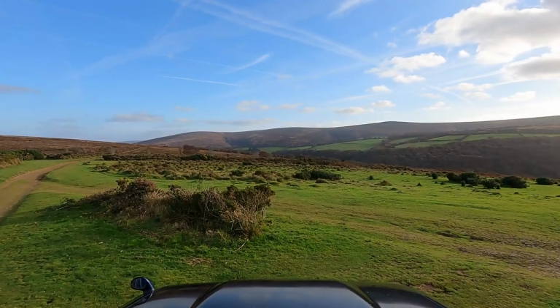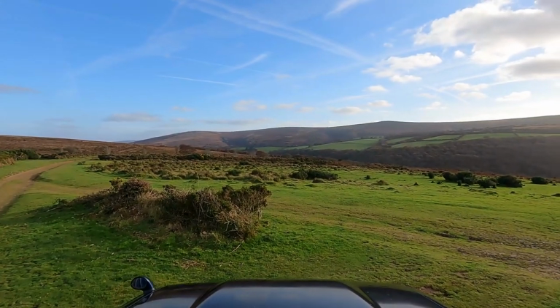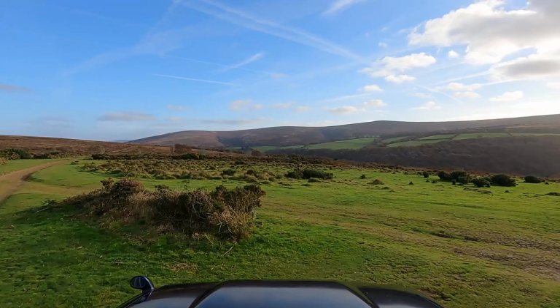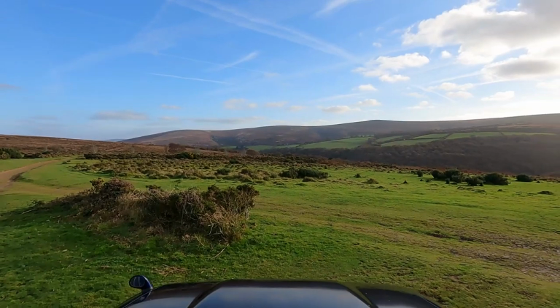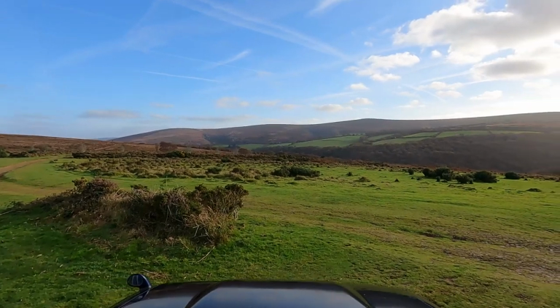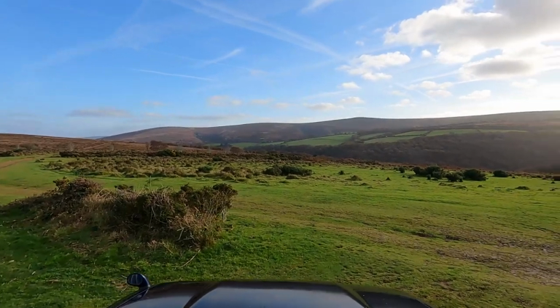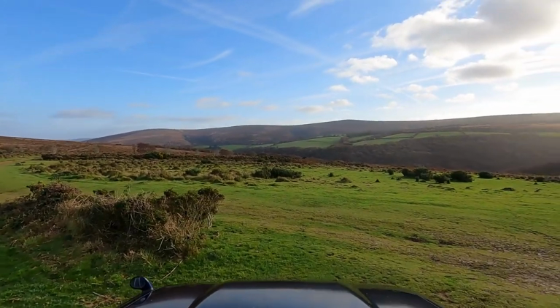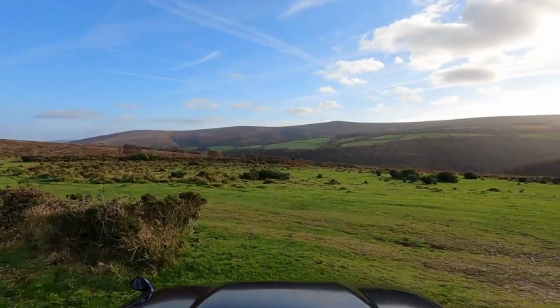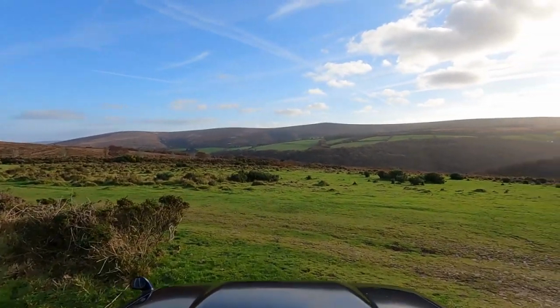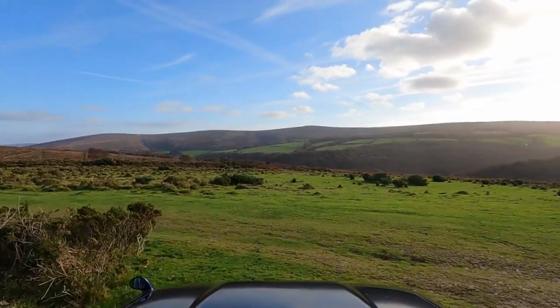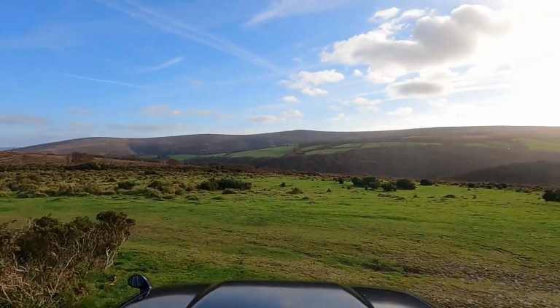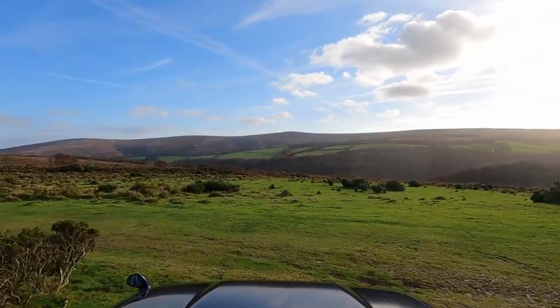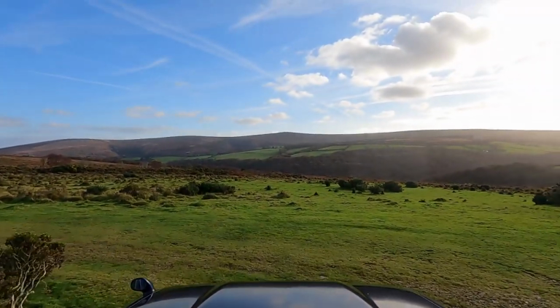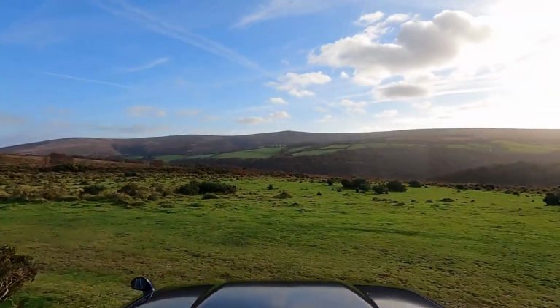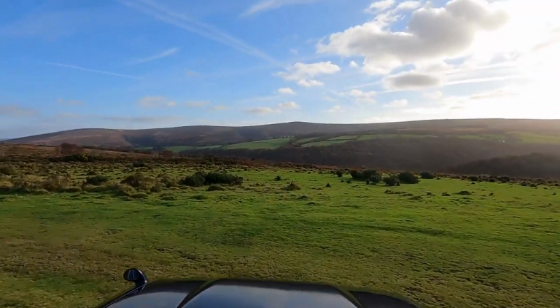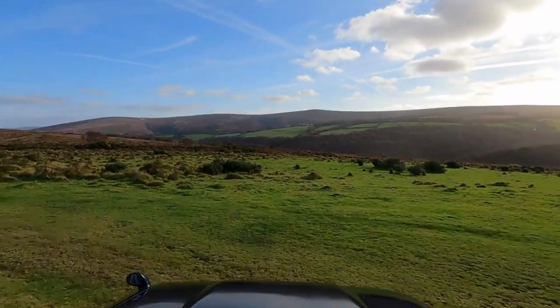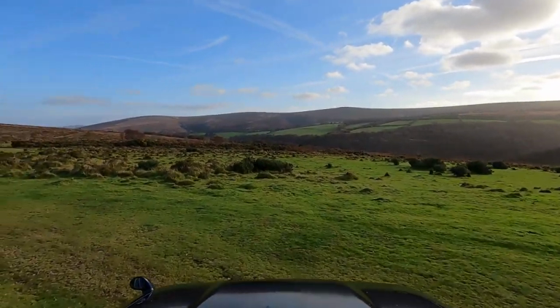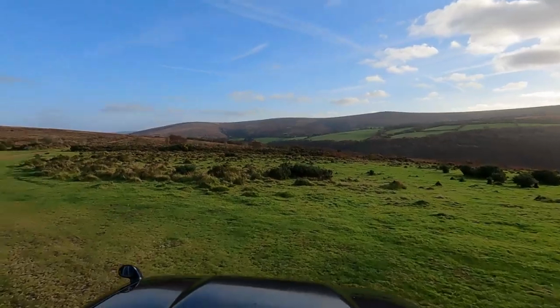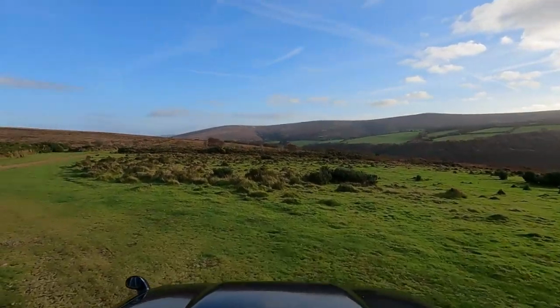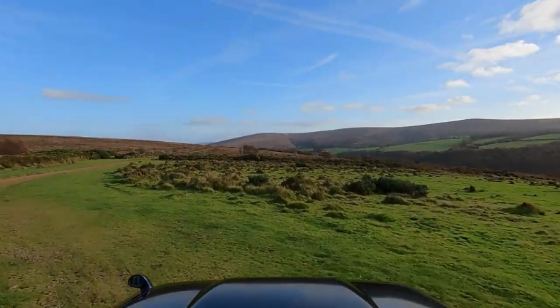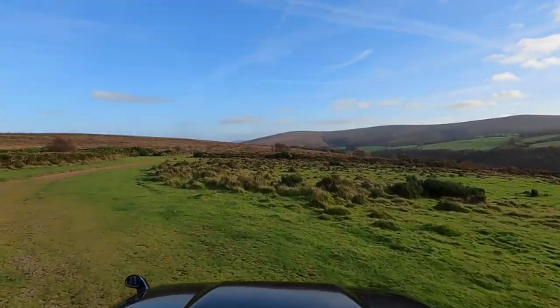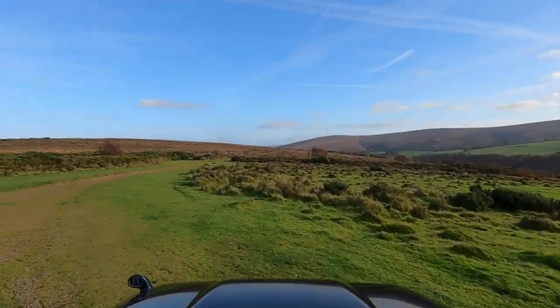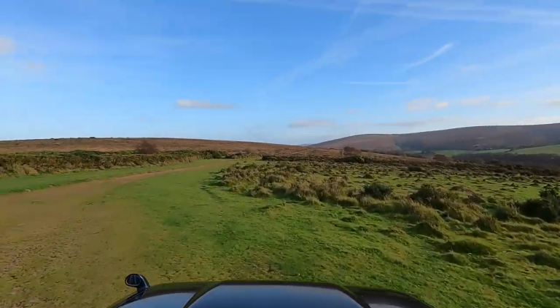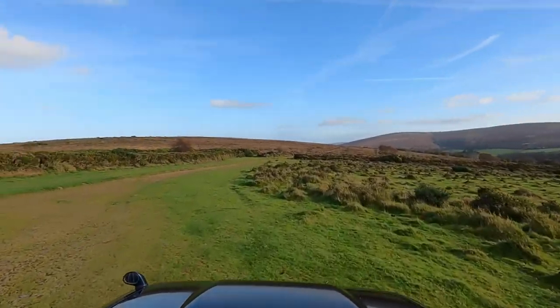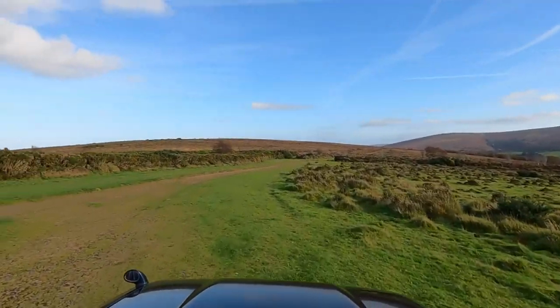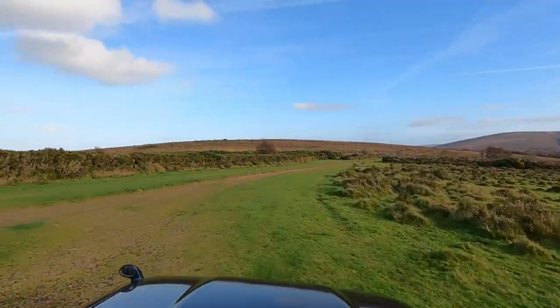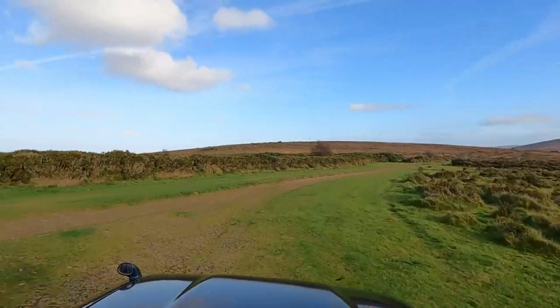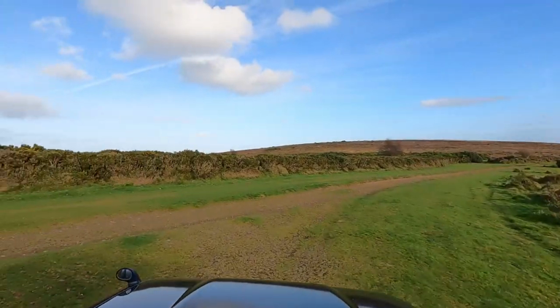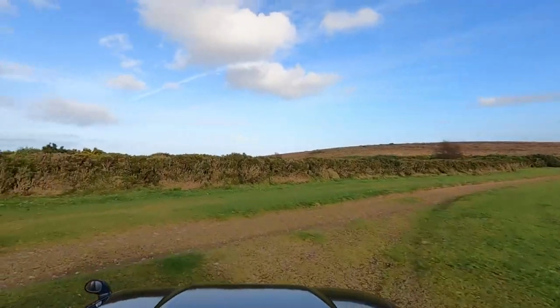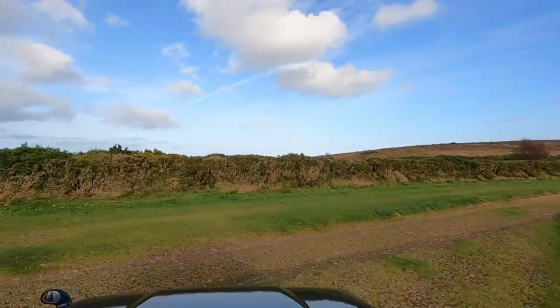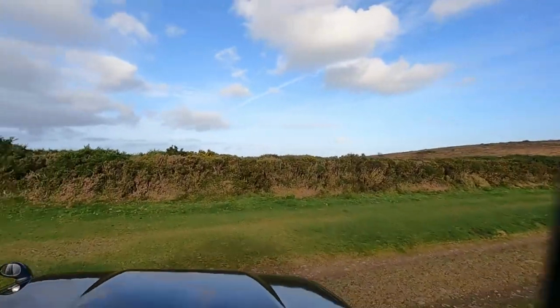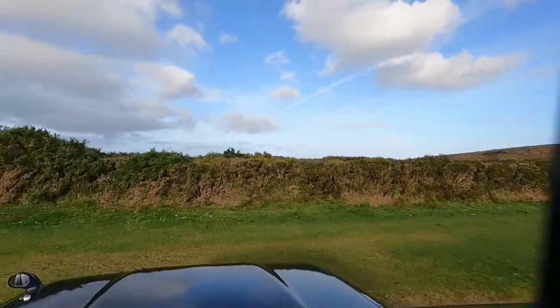Some beautiful autumn colours at the moment. The autumn seems to be lasting a very long time. I haven't had any wind and it has been very mild.